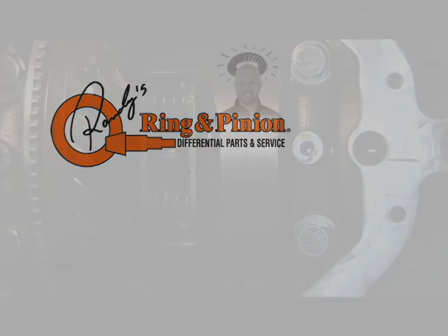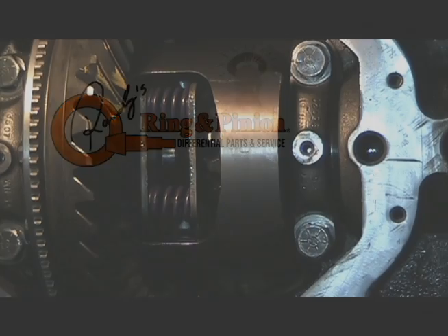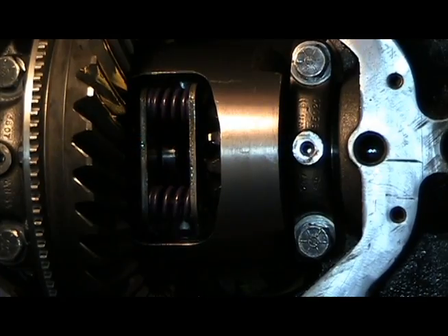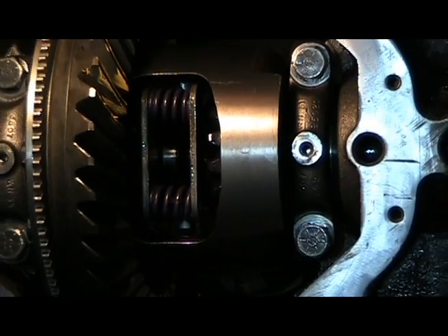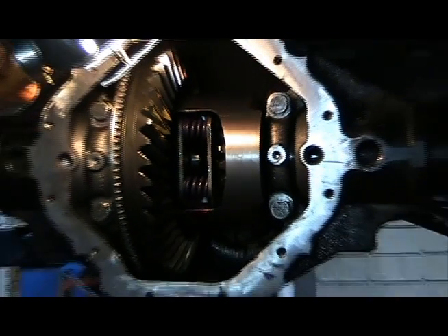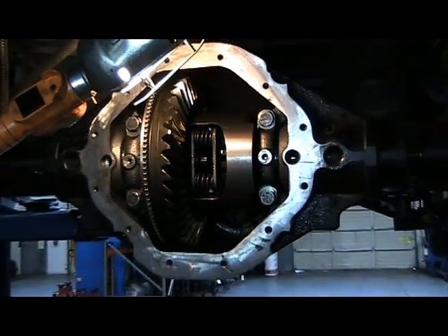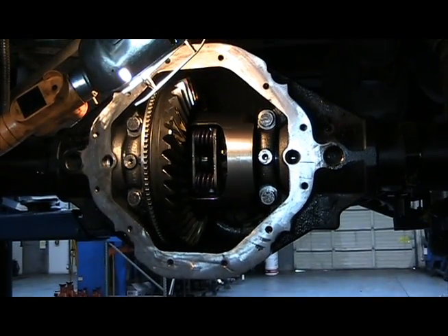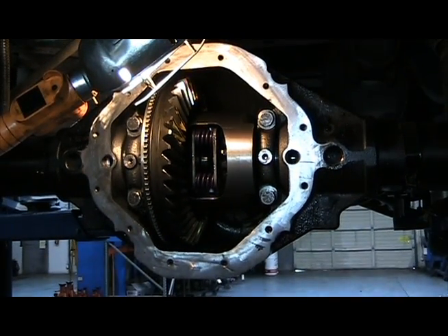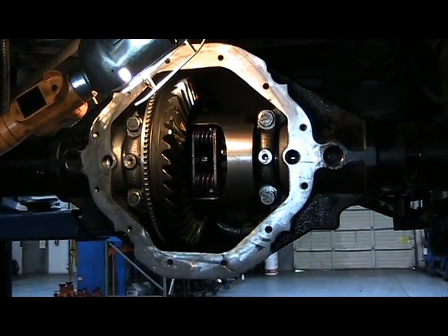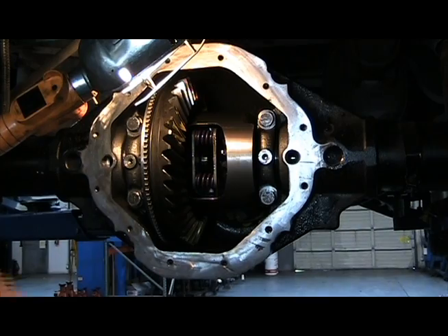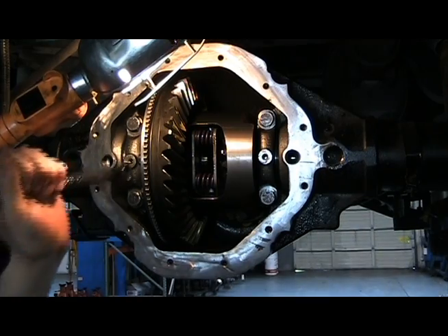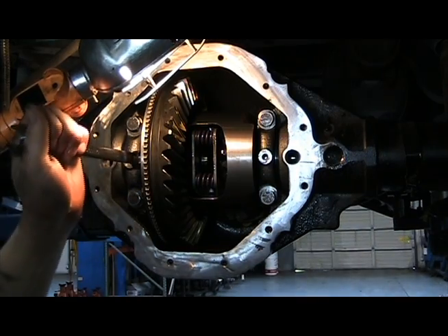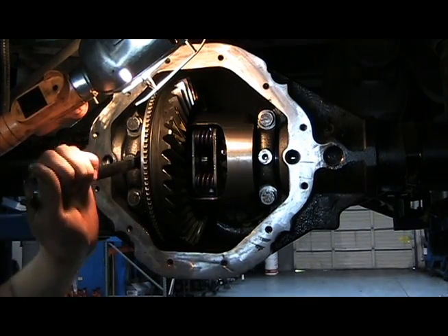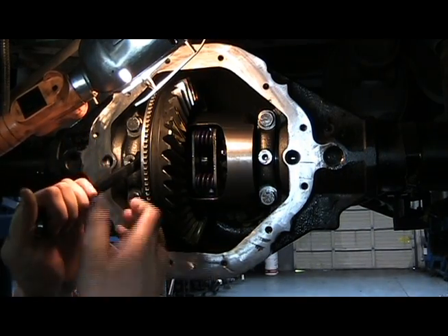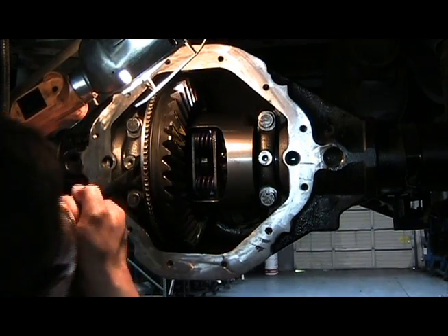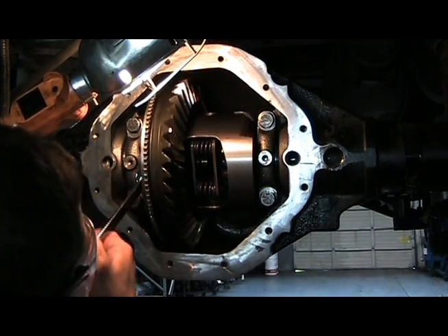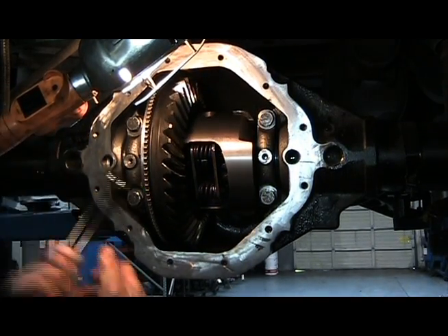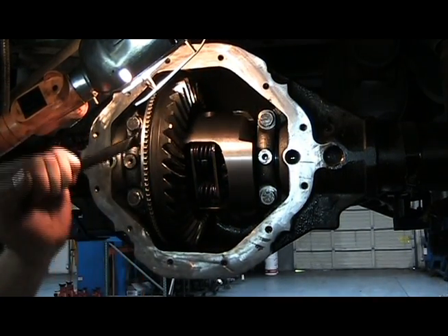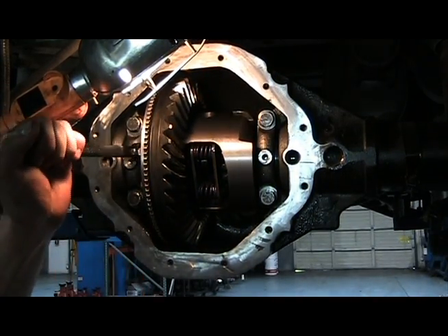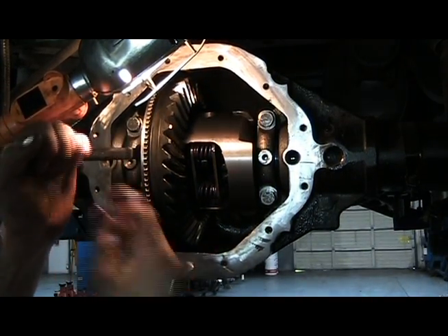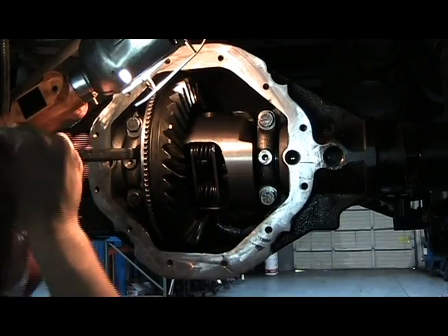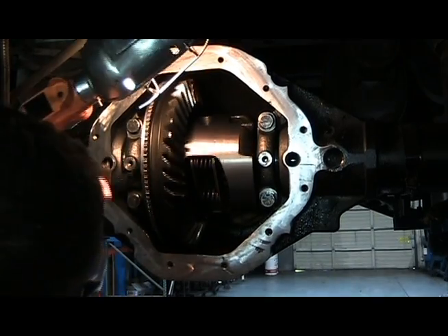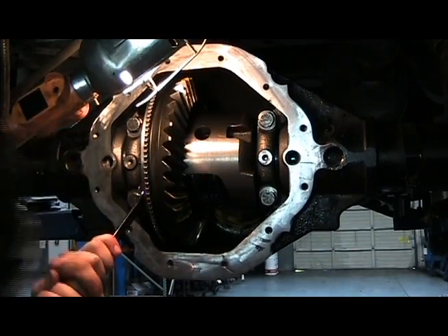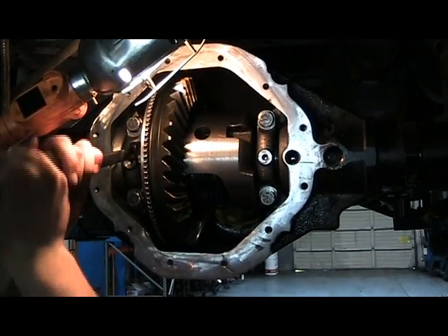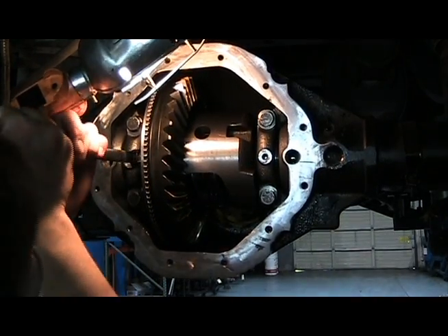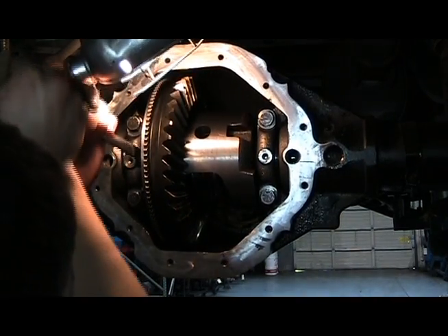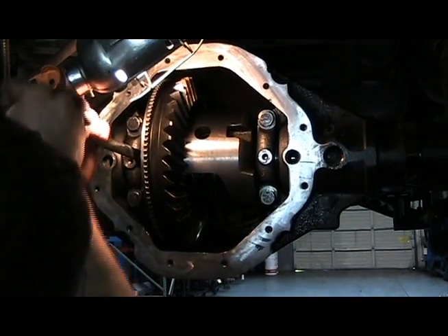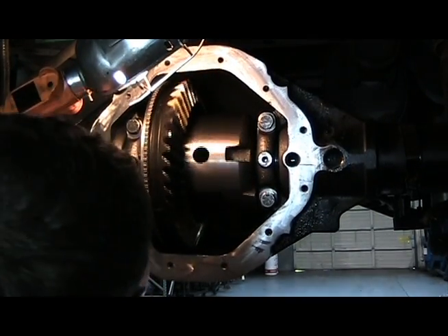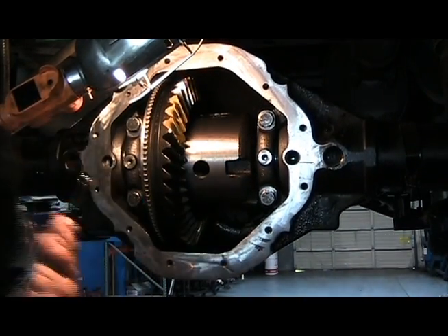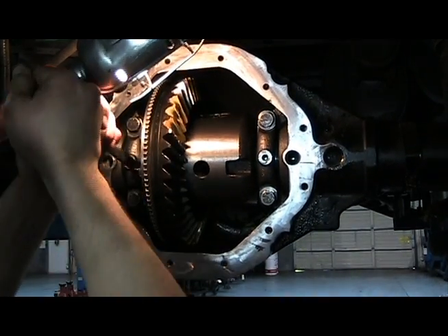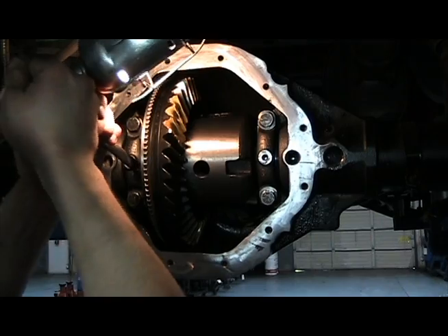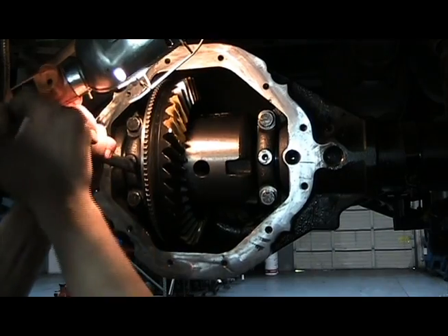We put together this short video to illustrate the installation of C-Clips in your Chrysler 9.25 DuraGrip Positraction. Here we have a 9.25 DuraGrip that has been installed into the vehicle housing. The crosspin shaft has been removed and the axles have been installed.